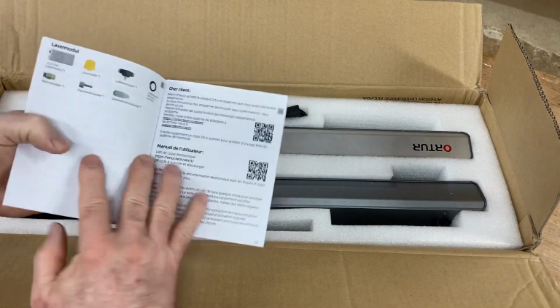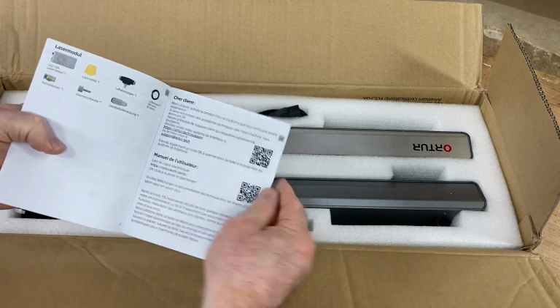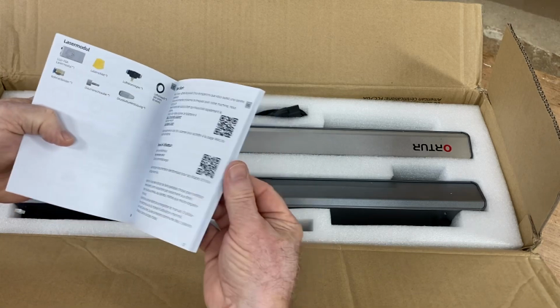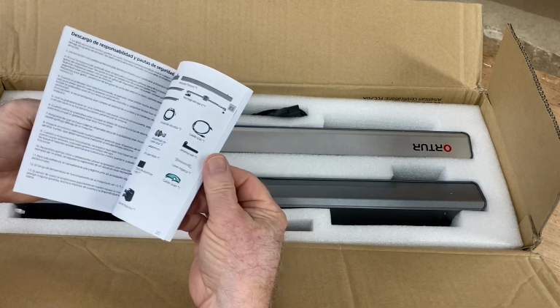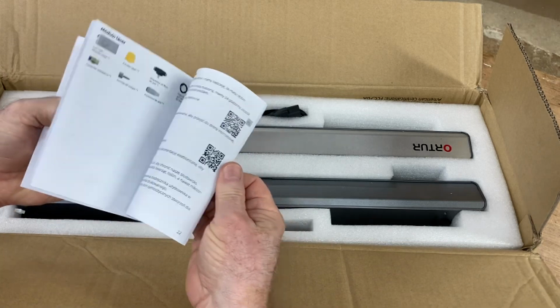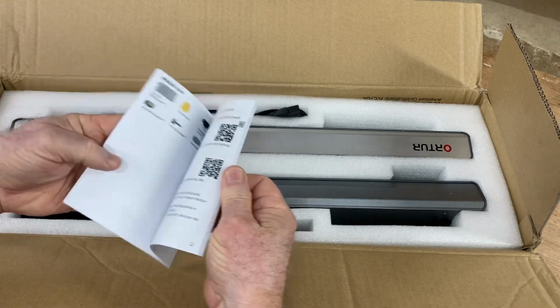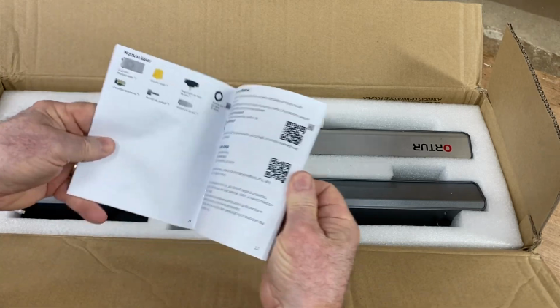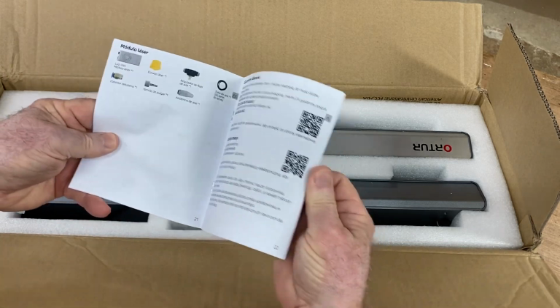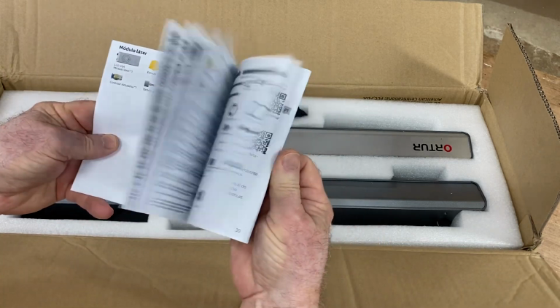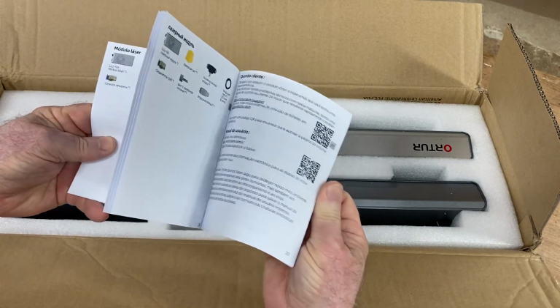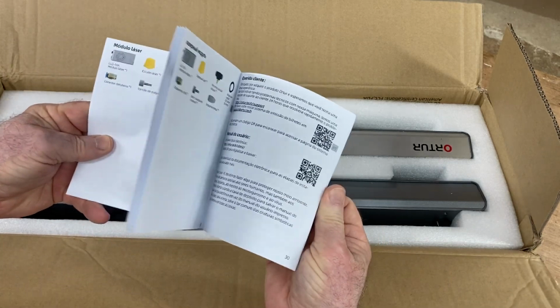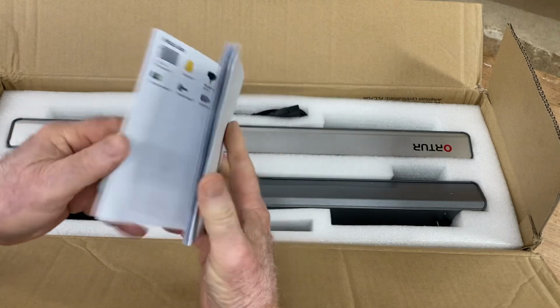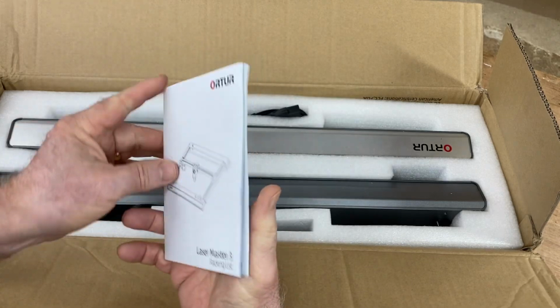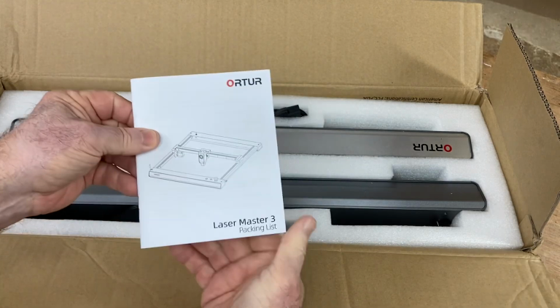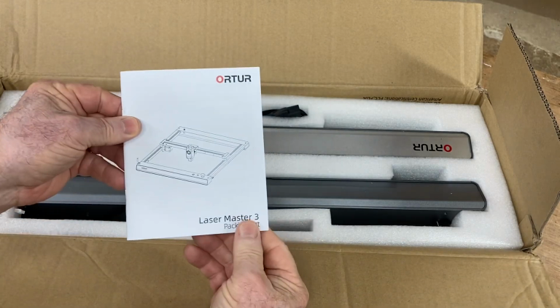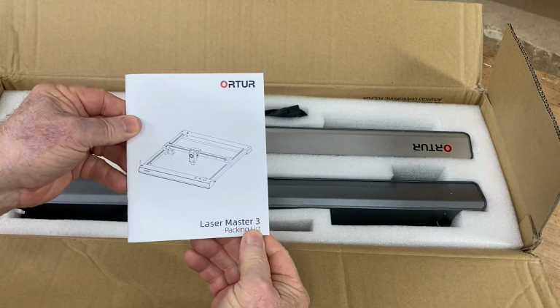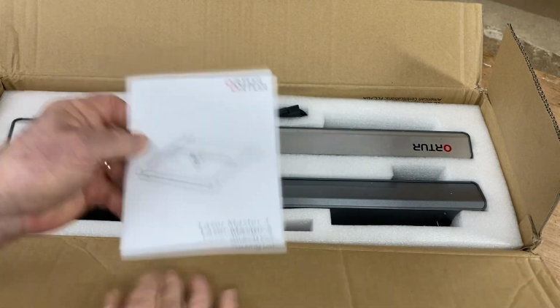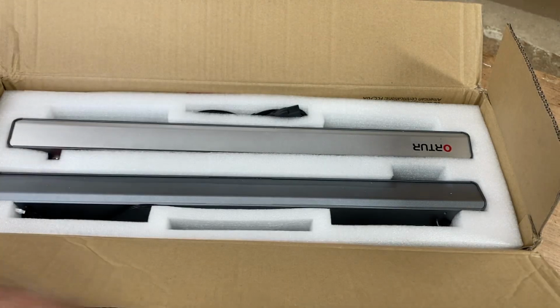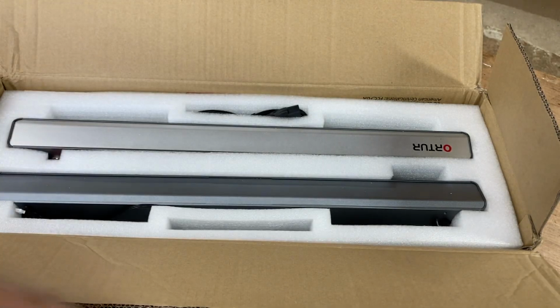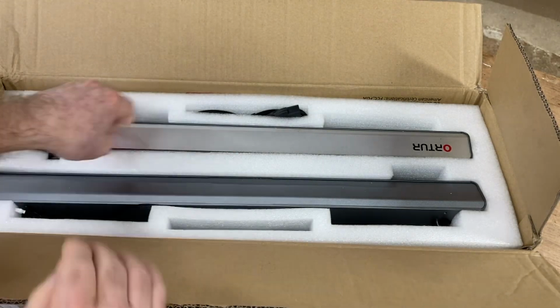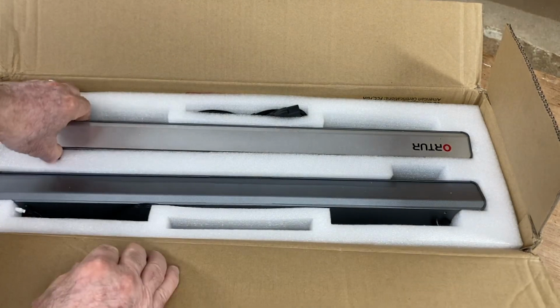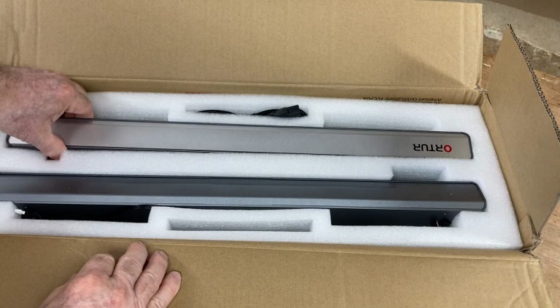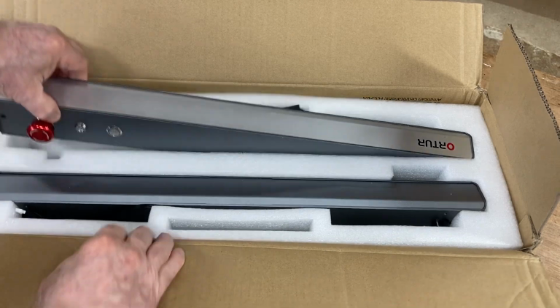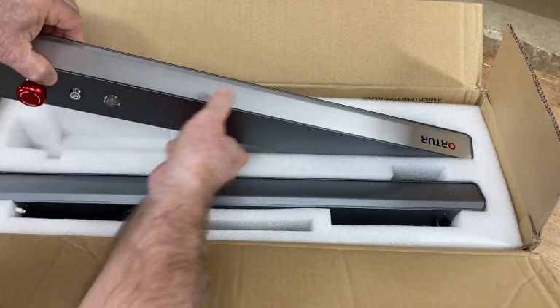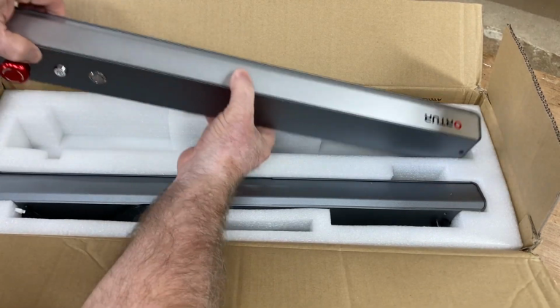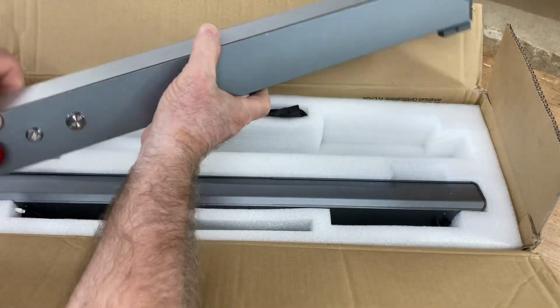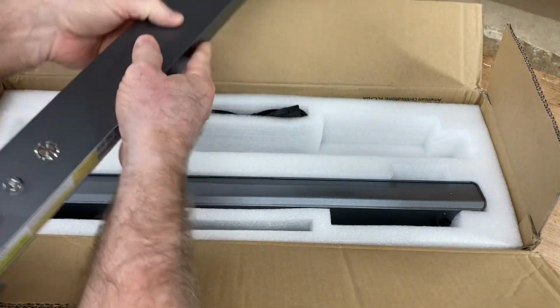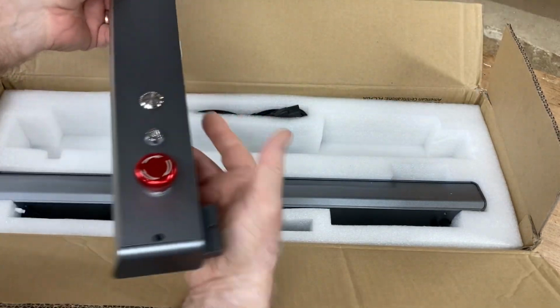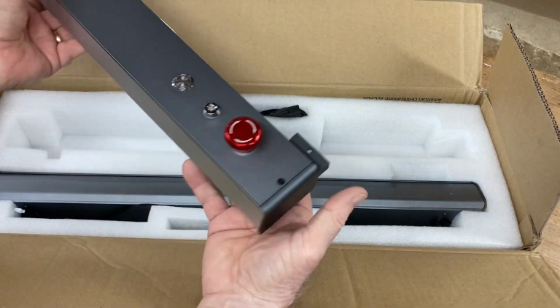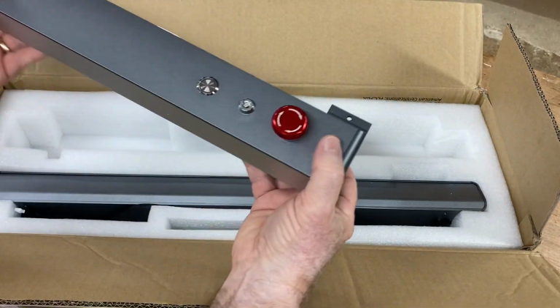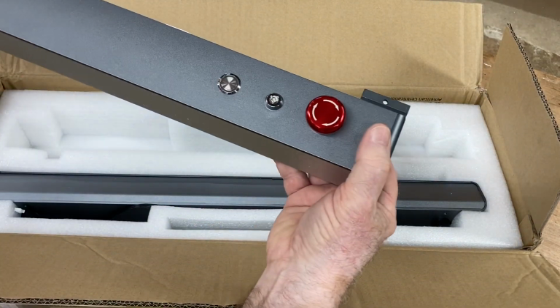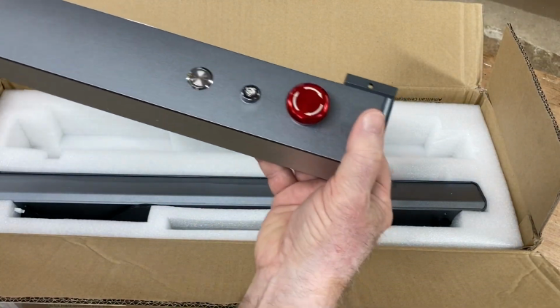The one change you're going to notice is when you look at this manual, there's really not much there. Yes, it's written in a dozen different languages, but it's only a couple pages long. The only thing of real value is the QR code so that you can actually download the manual.